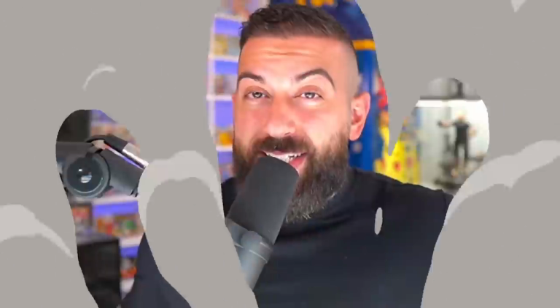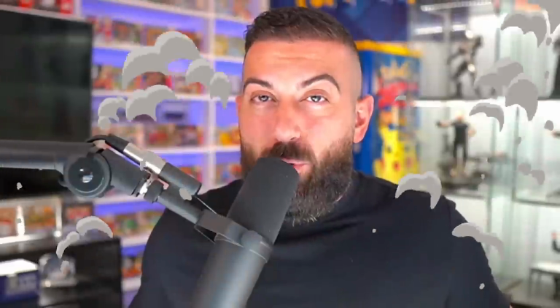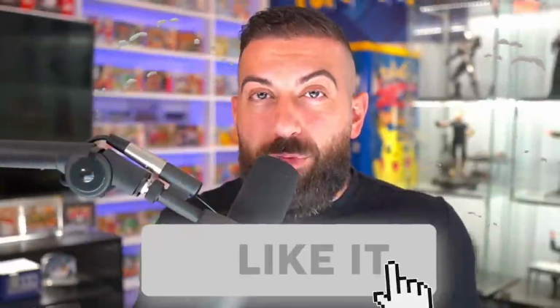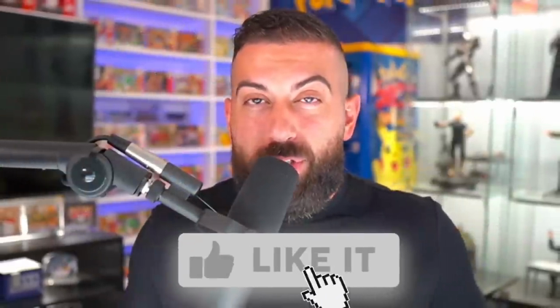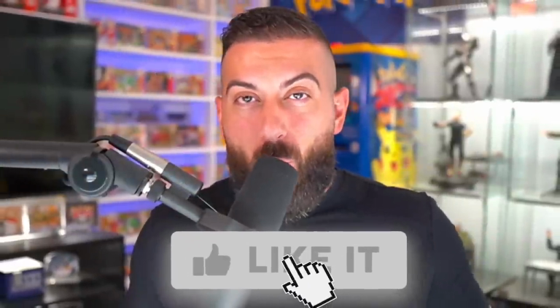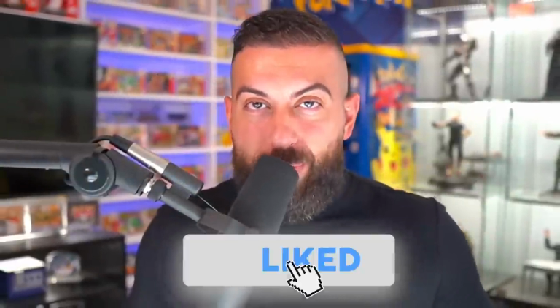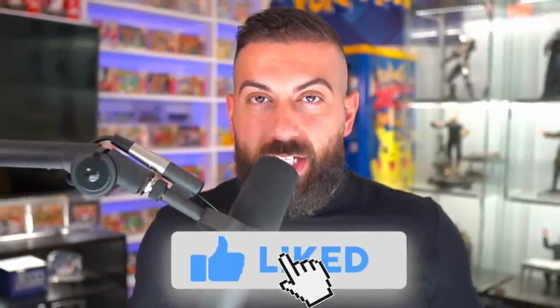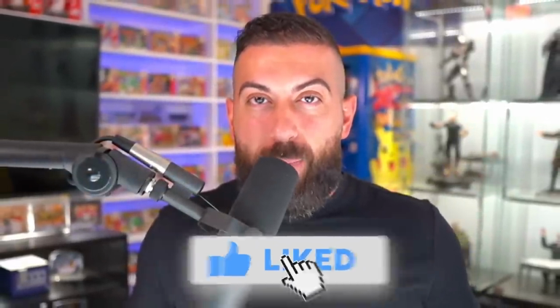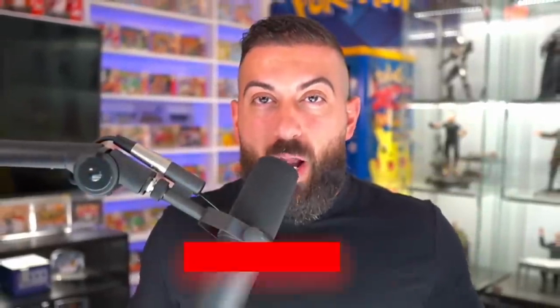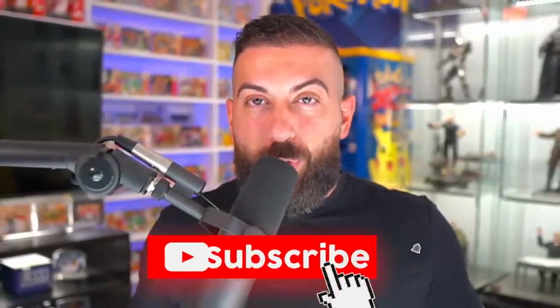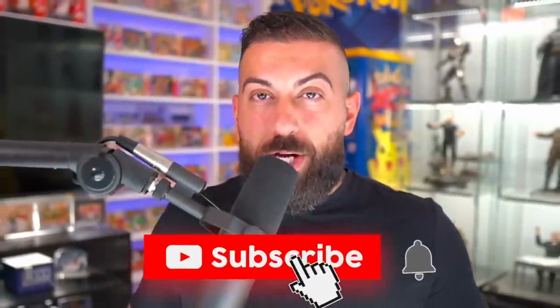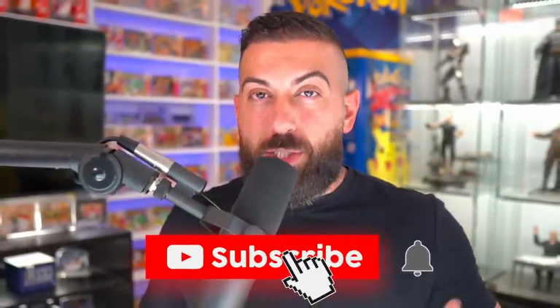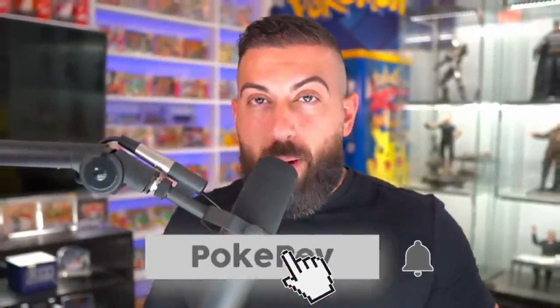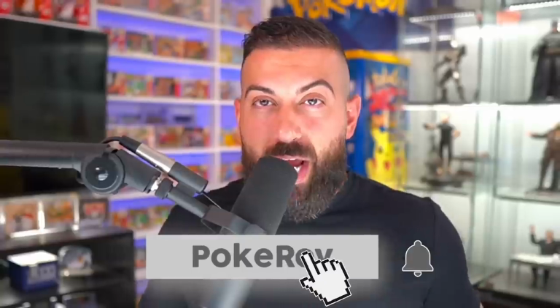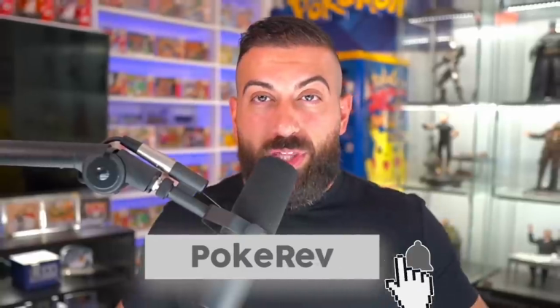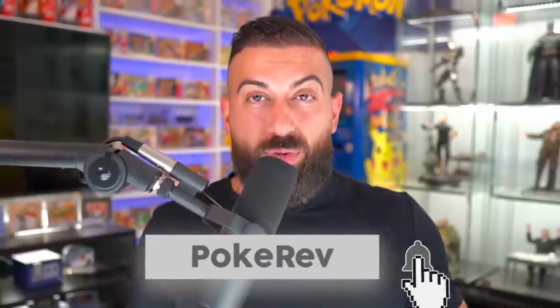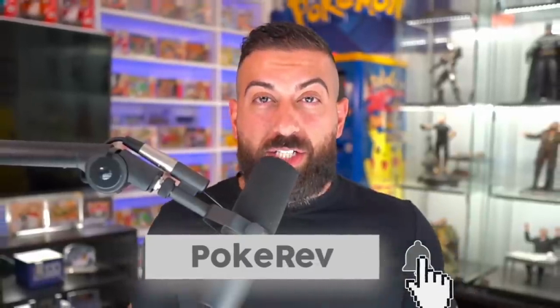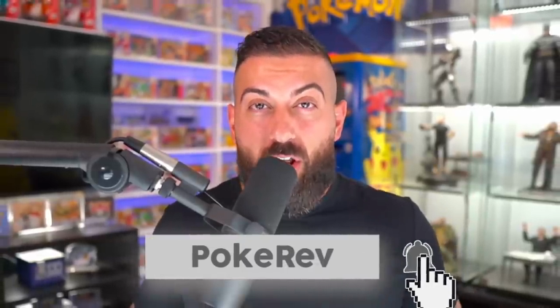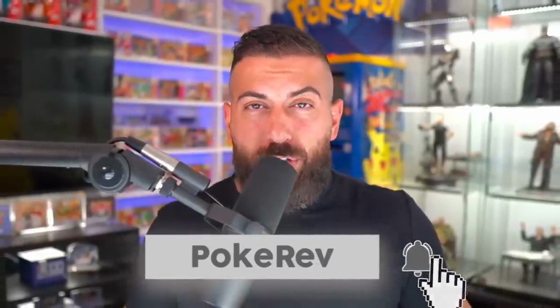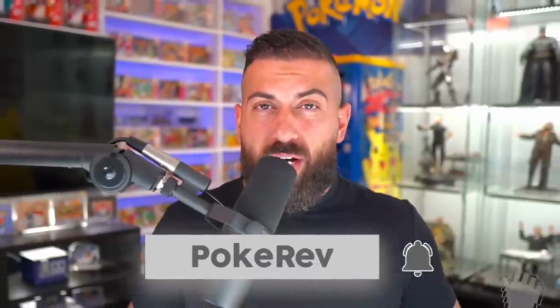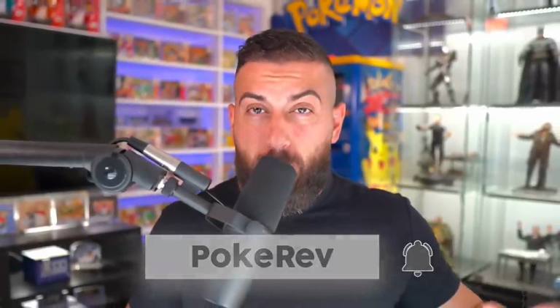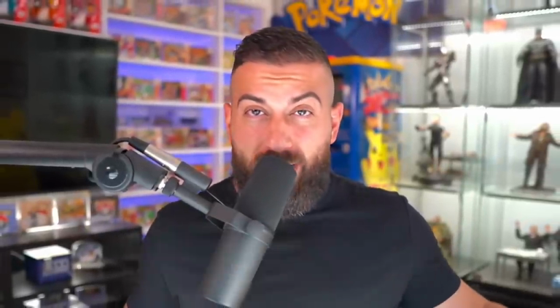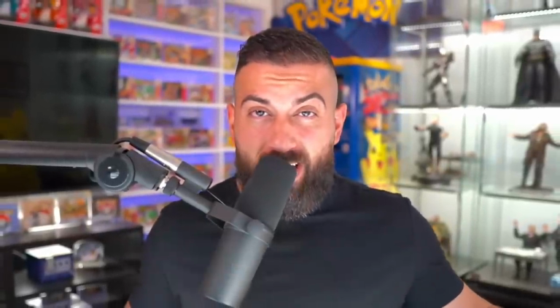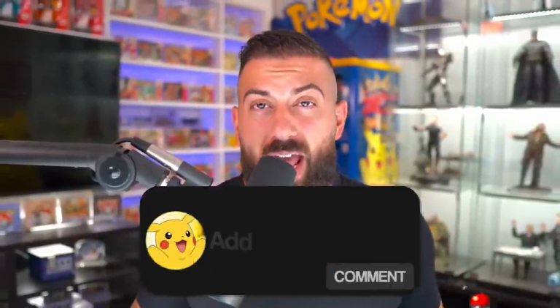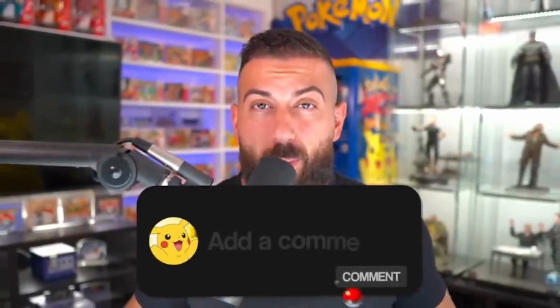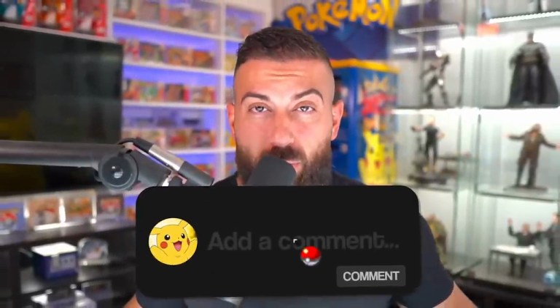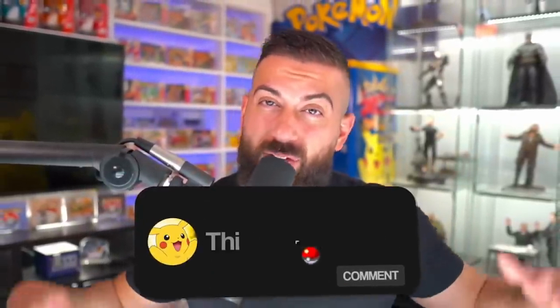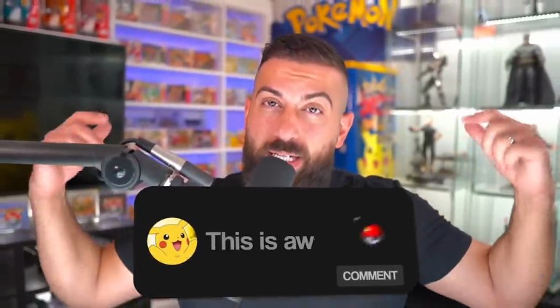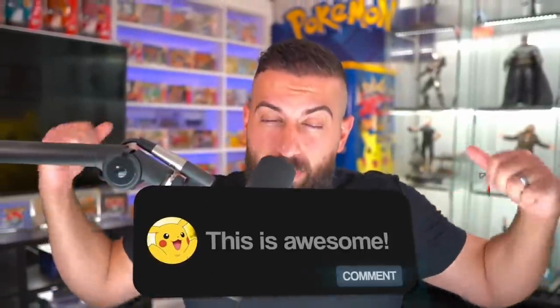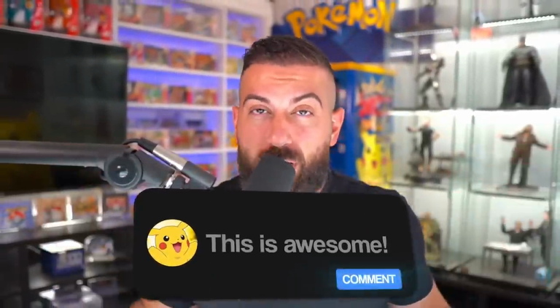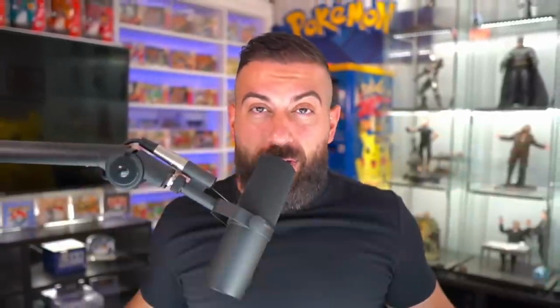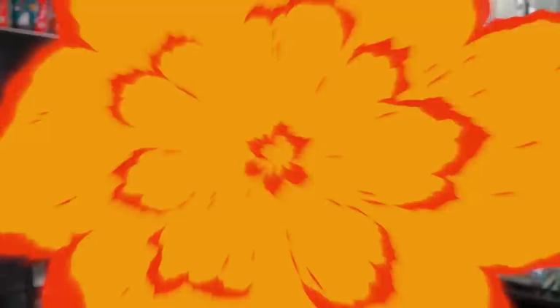So to enter the giveaway, all you have to do is: number one, smash the like button. Number two, make sure you subscribe to the channel with notifications on, and also check out TheNerdDen. And then number three, leave a comment down below in the comment section.